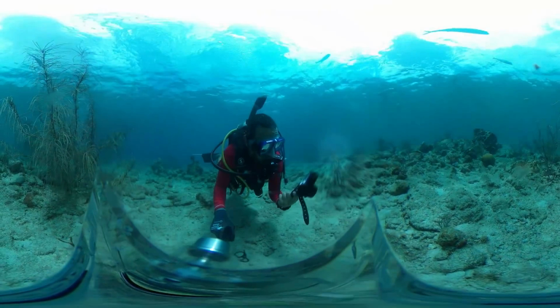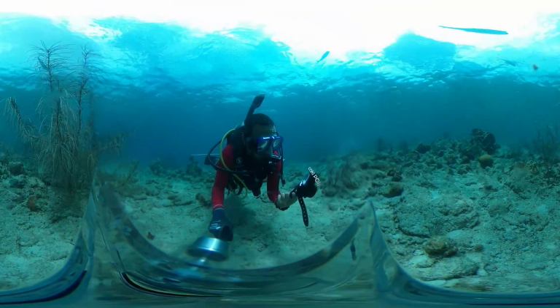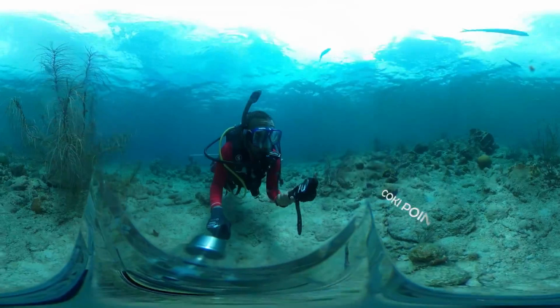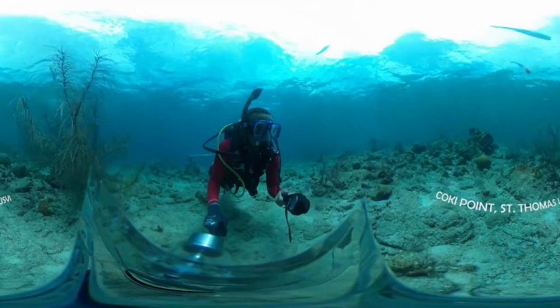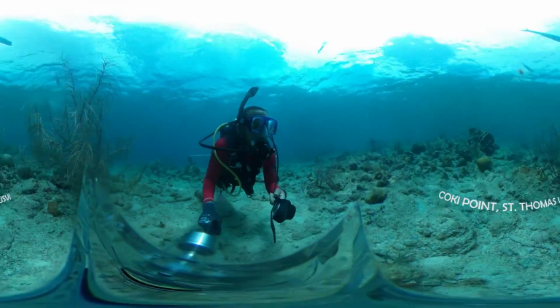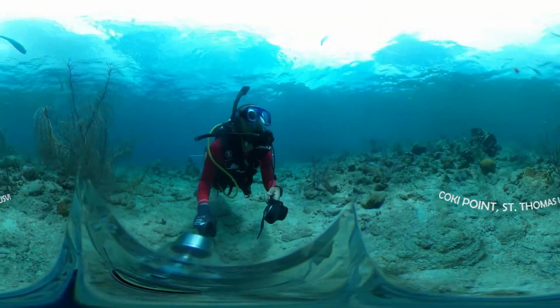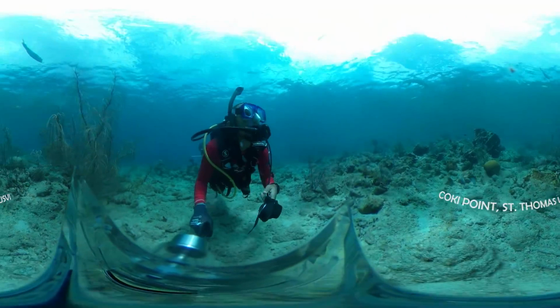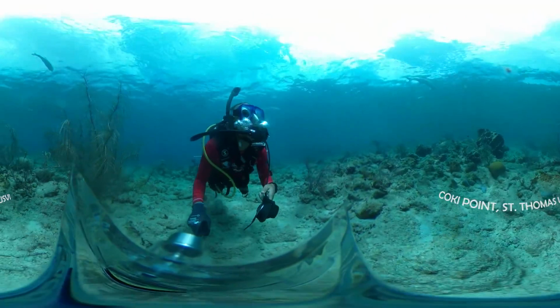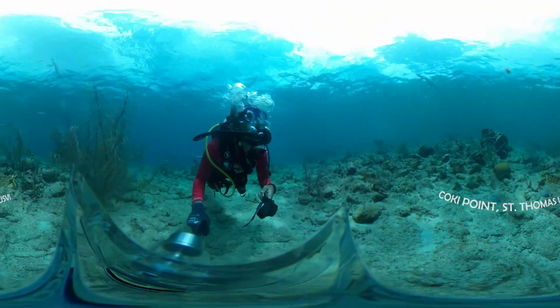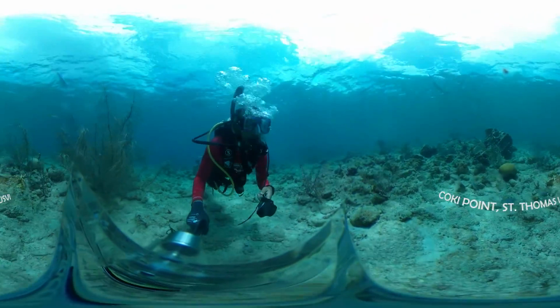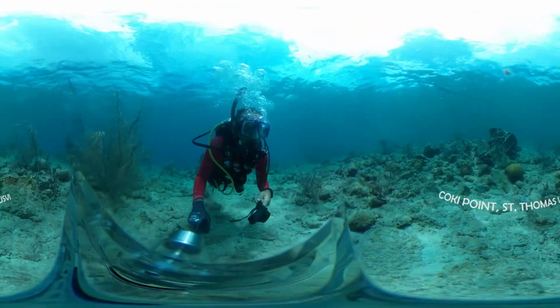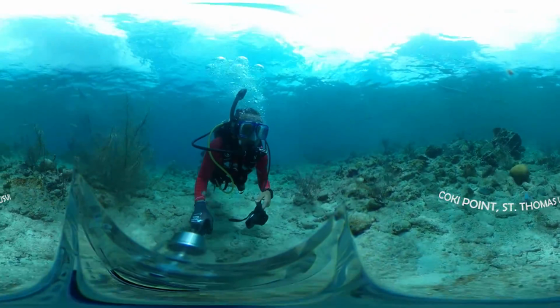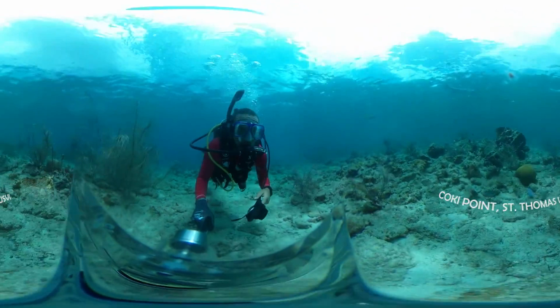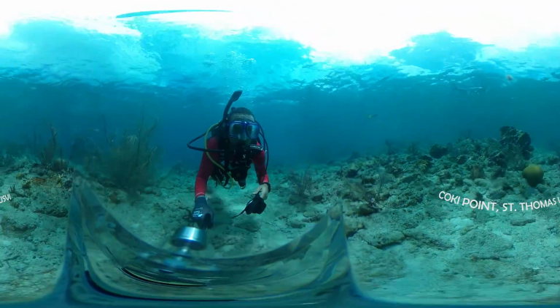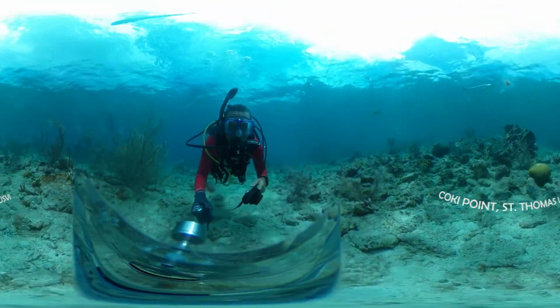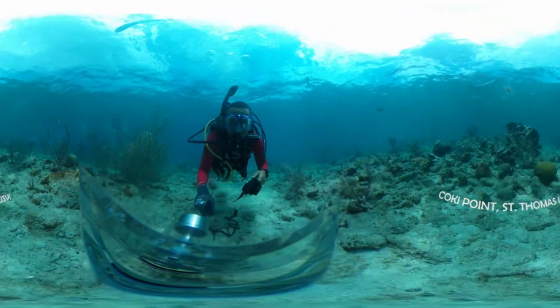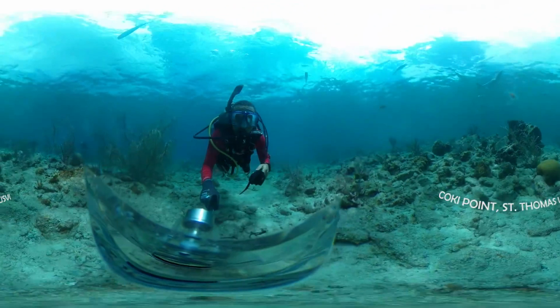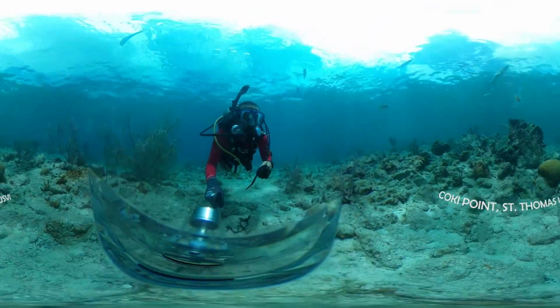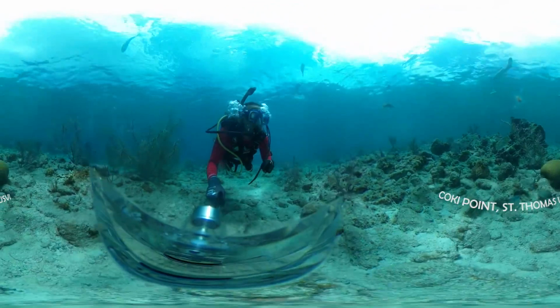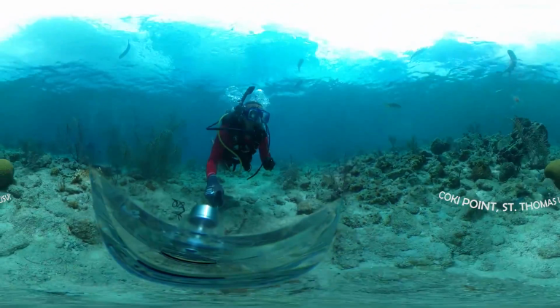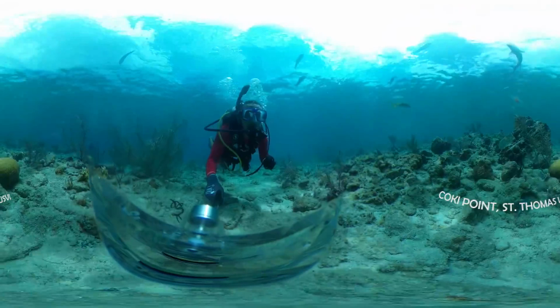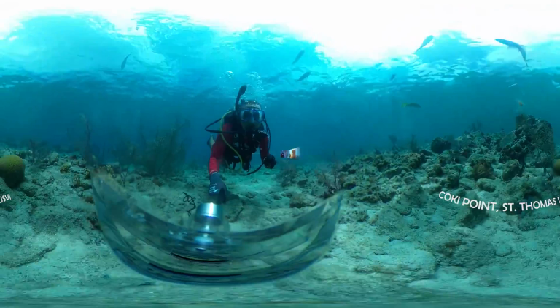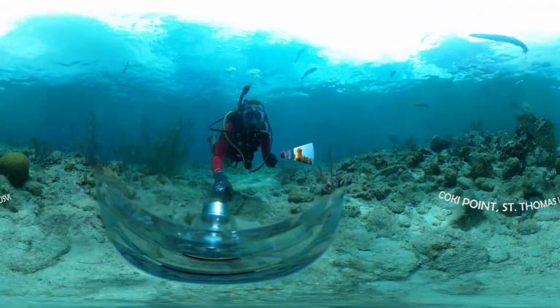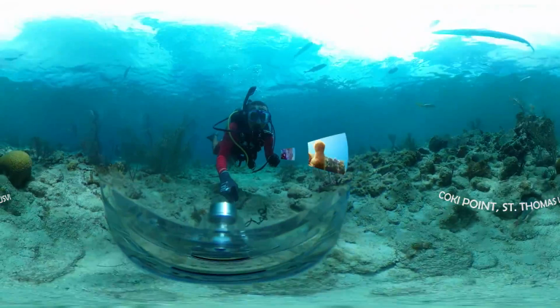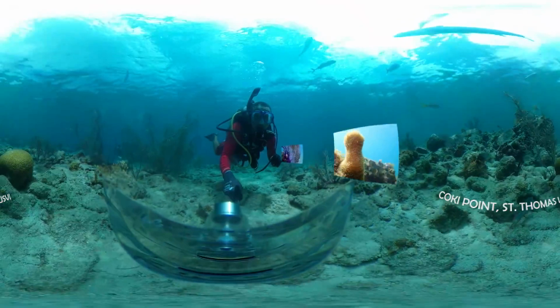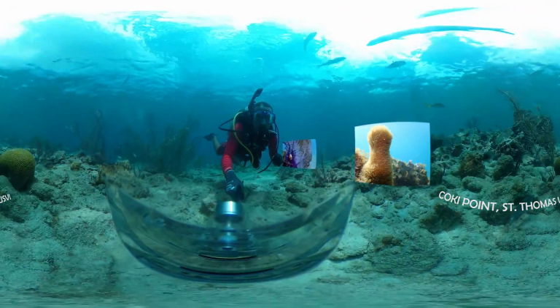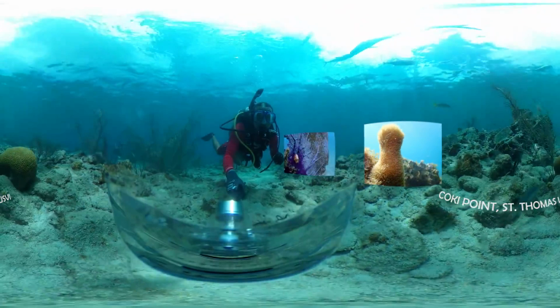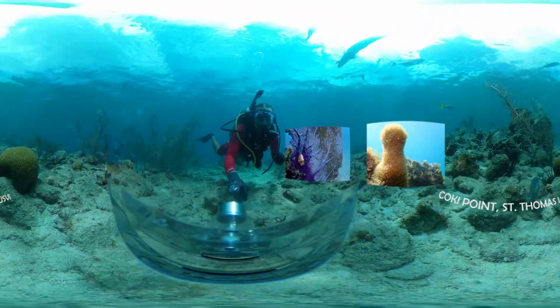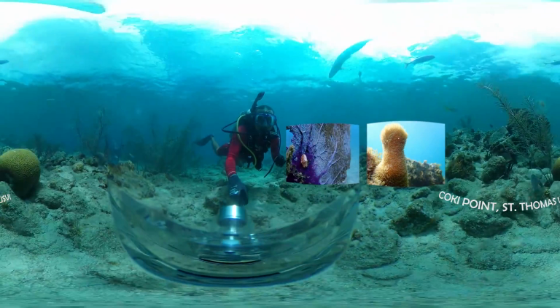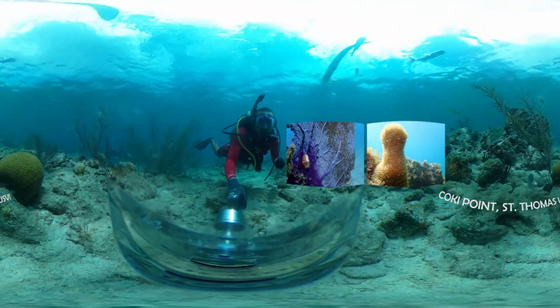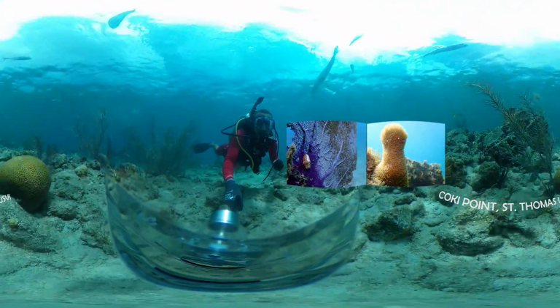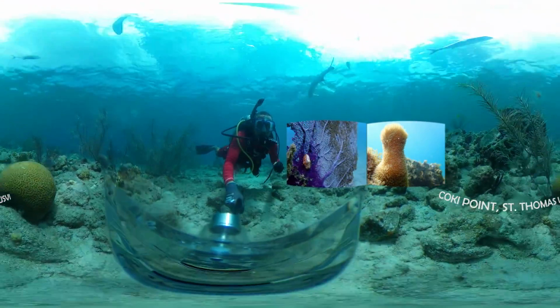Today we're diving at Cokie Point, St. Thomas, to better understand coral health in the United States Virgin Islands.